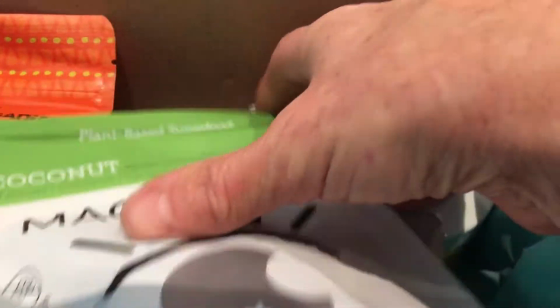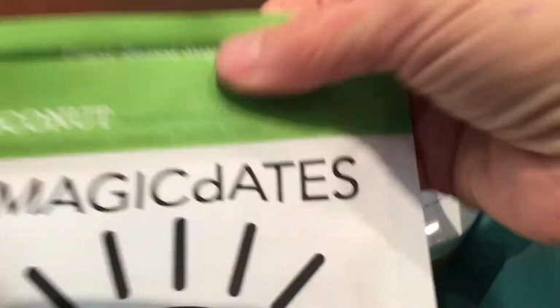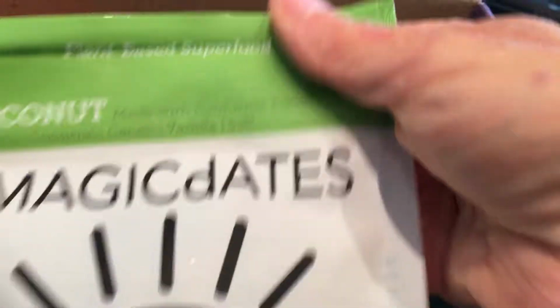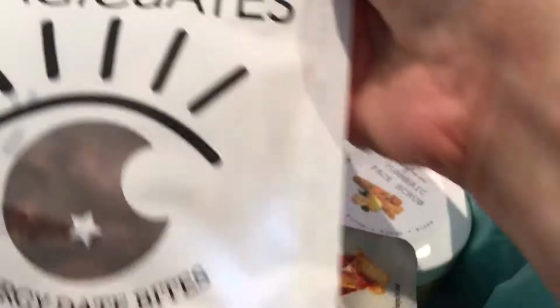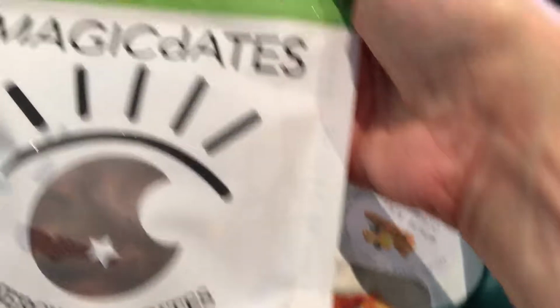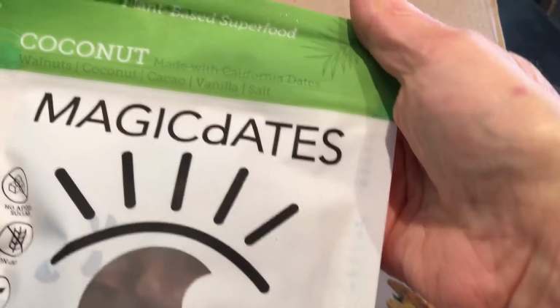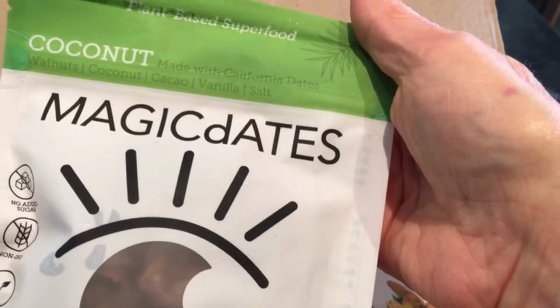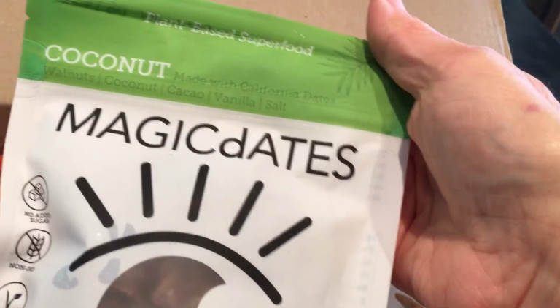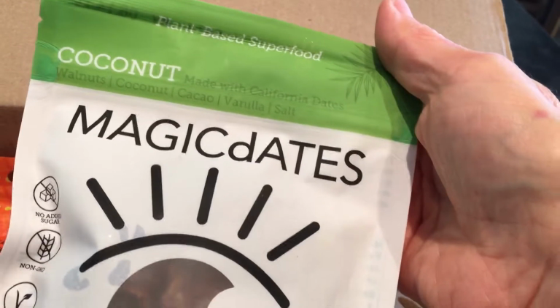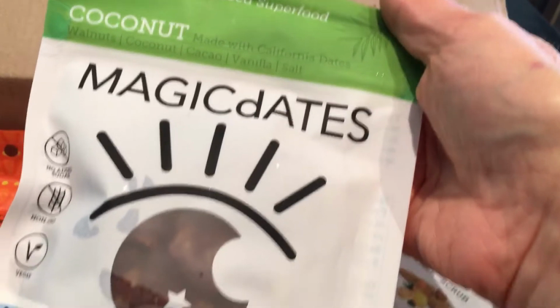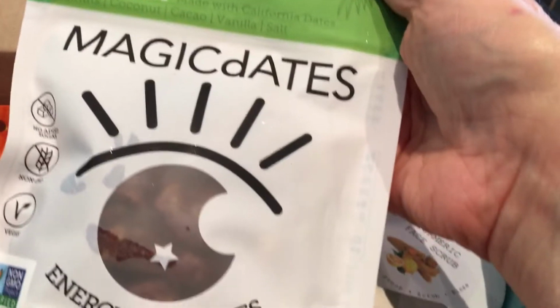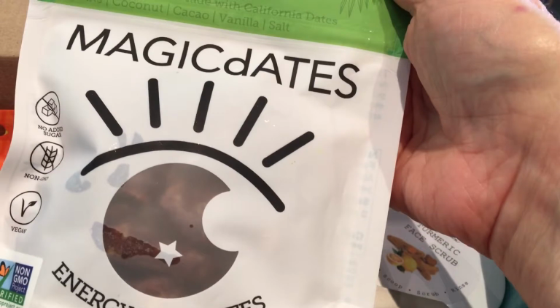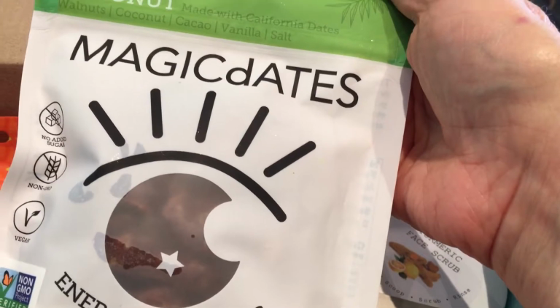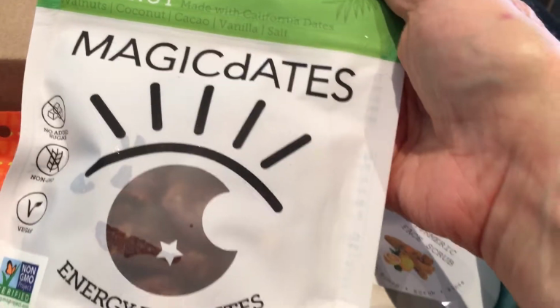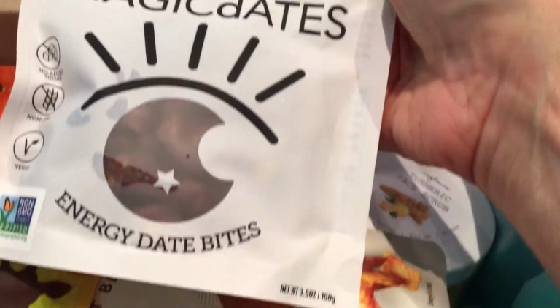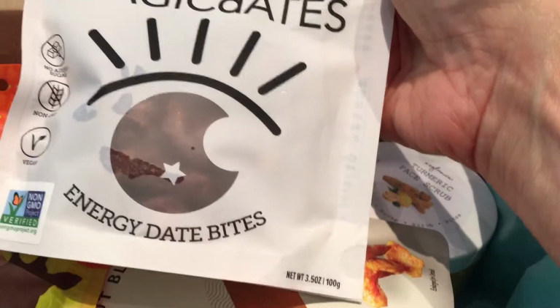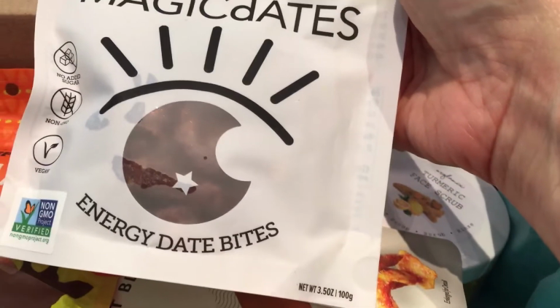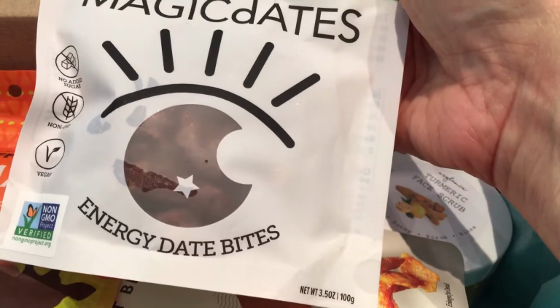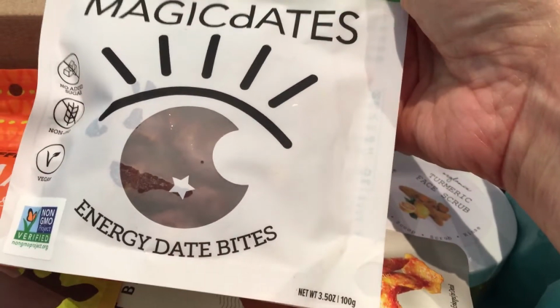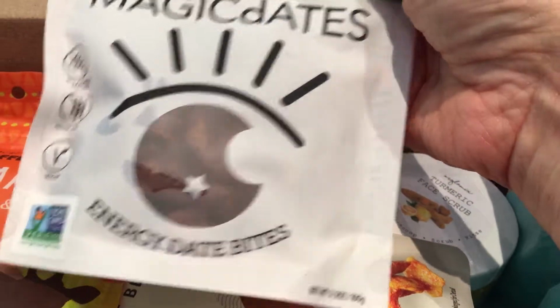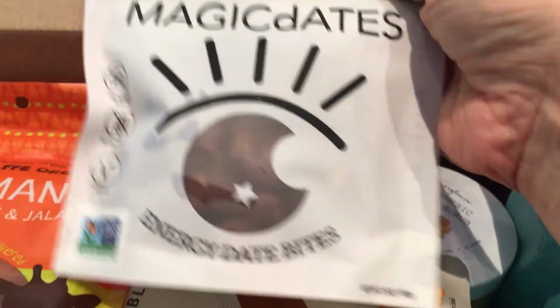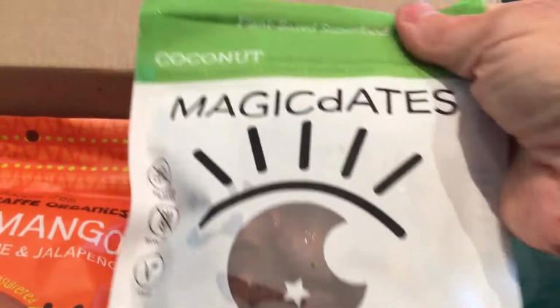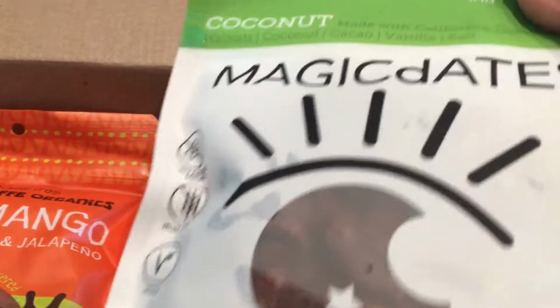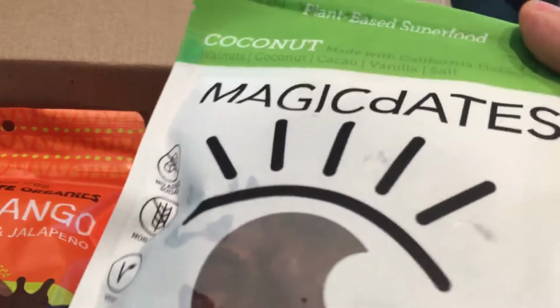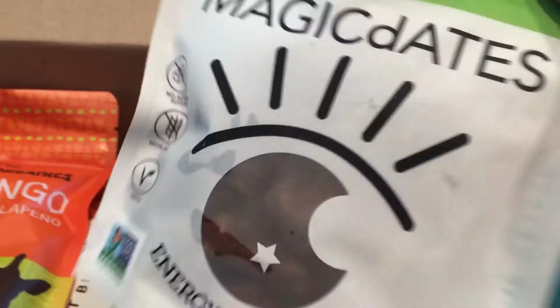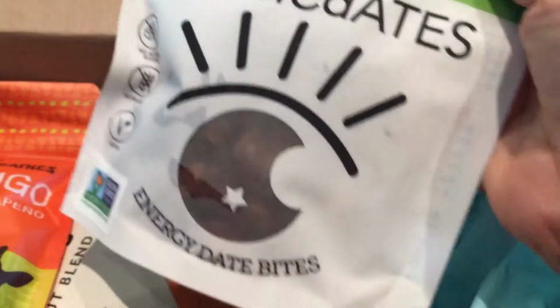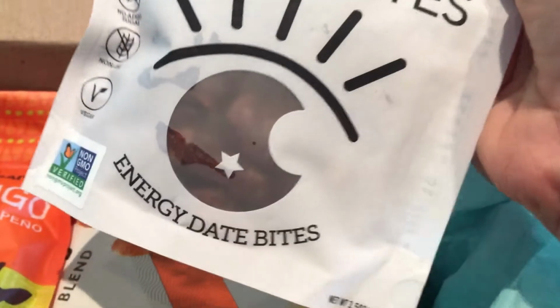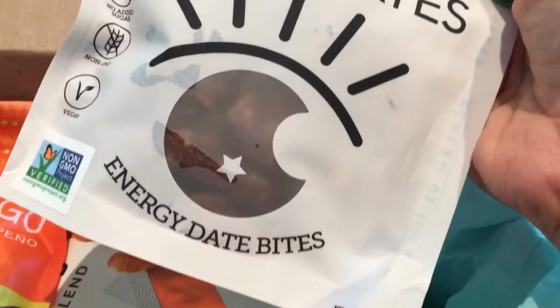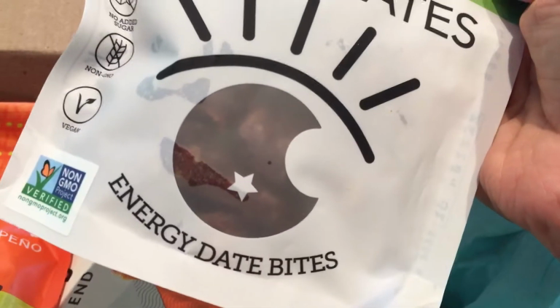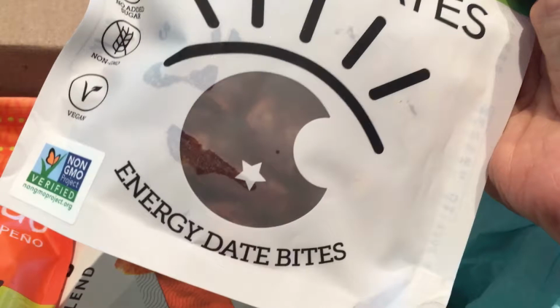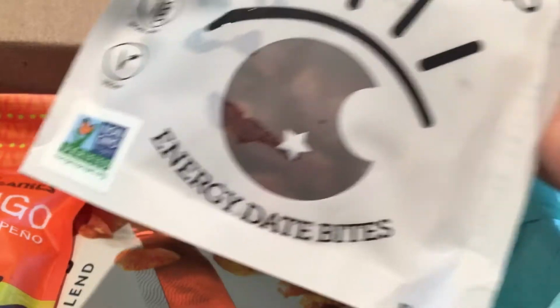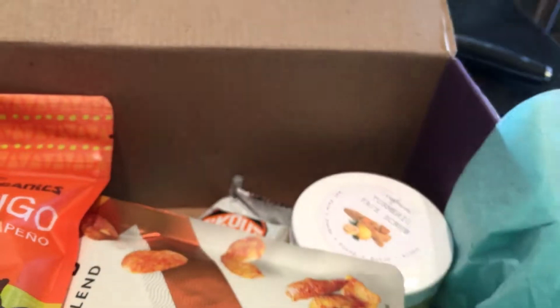What do we have here? Coconut Magic Dates, Energy Date Rides. Those will be great chopped up on salad.